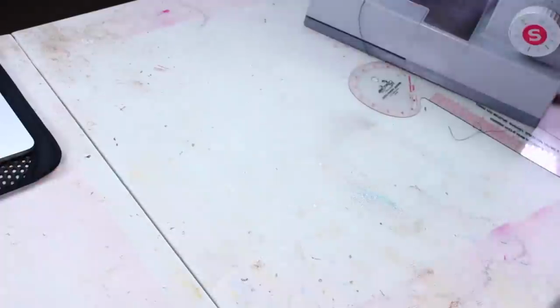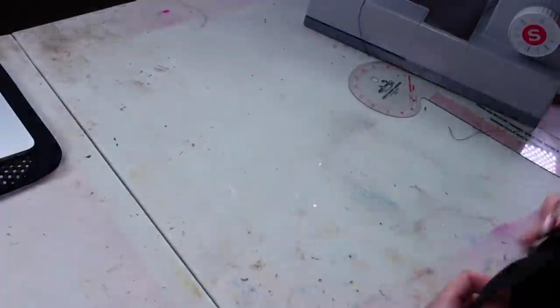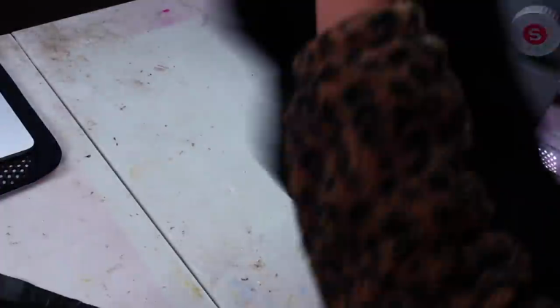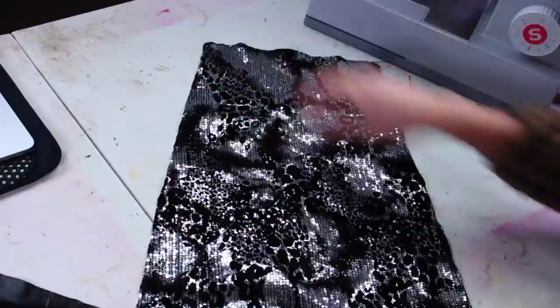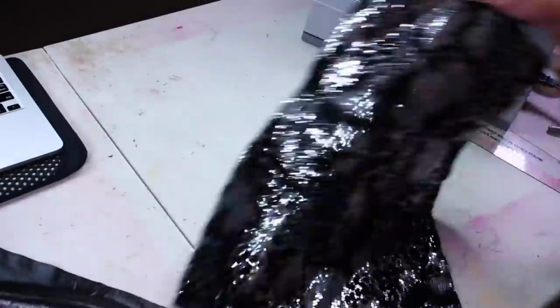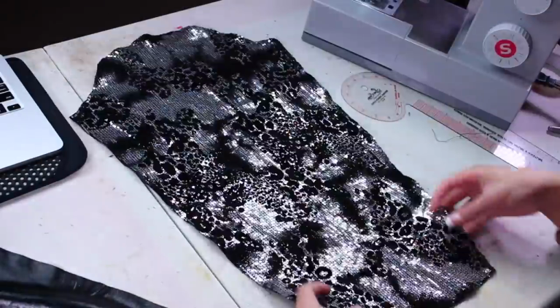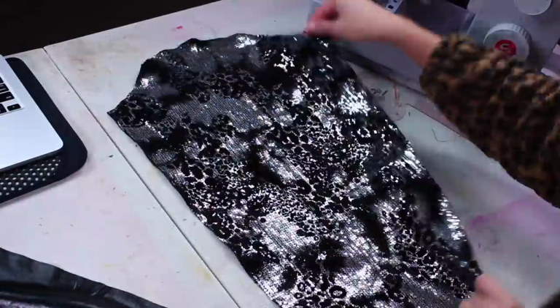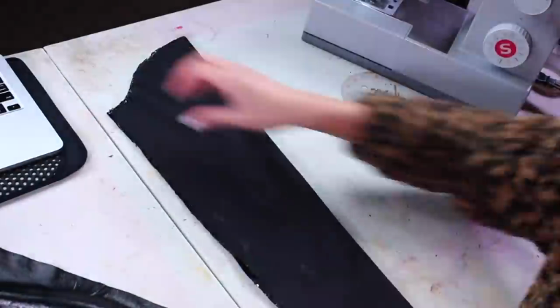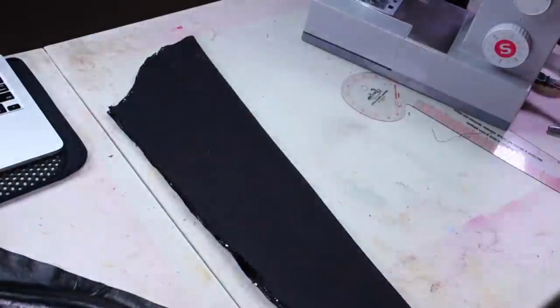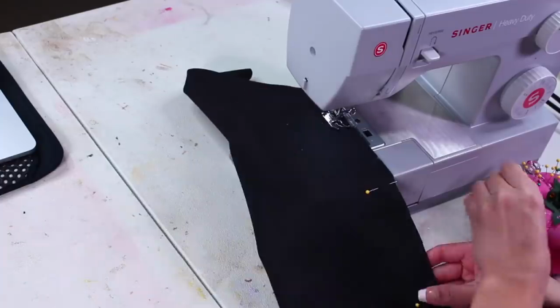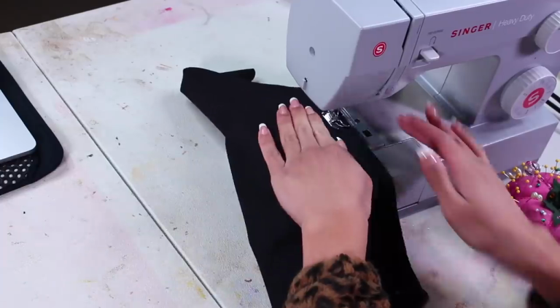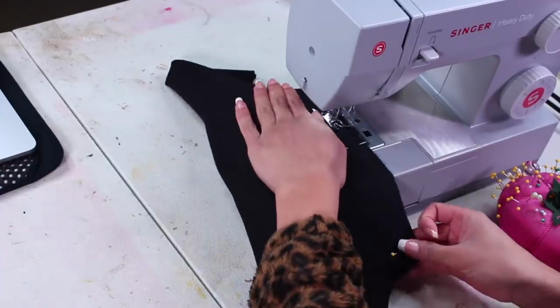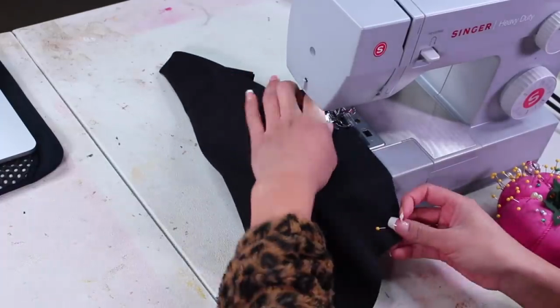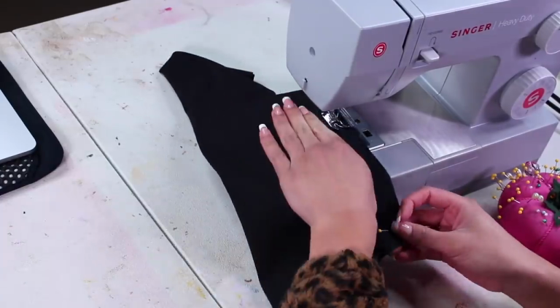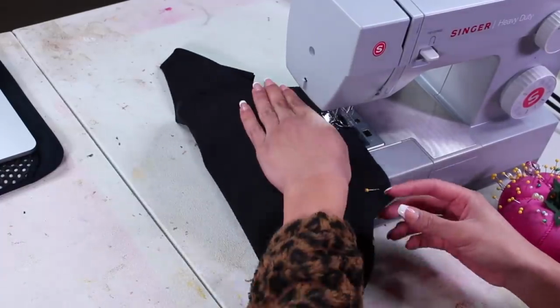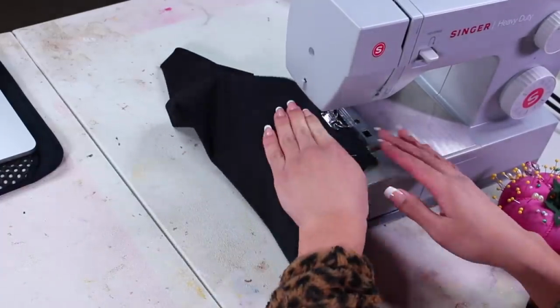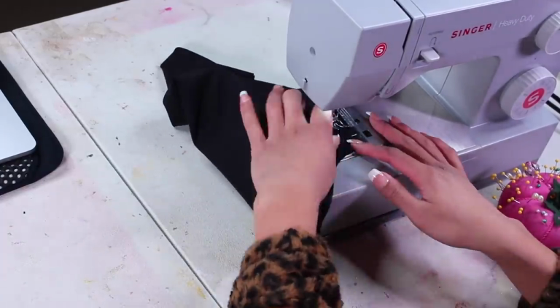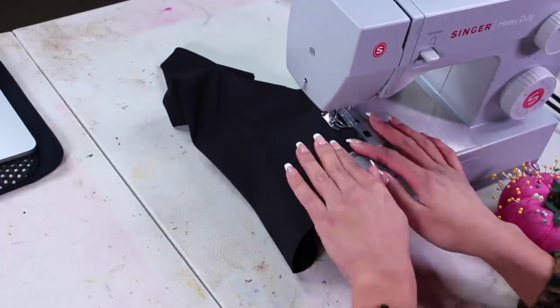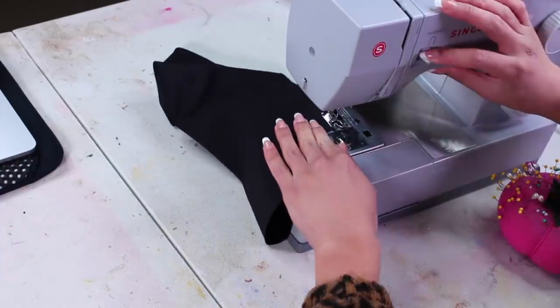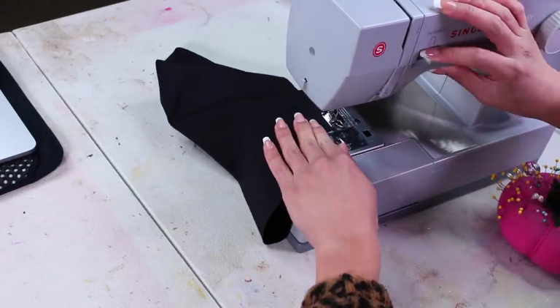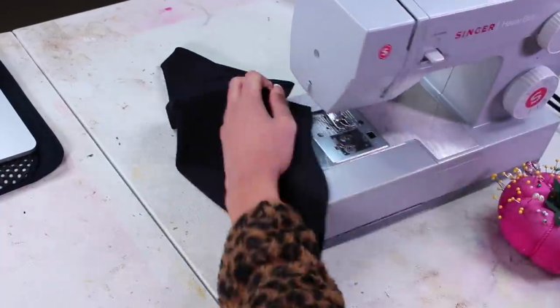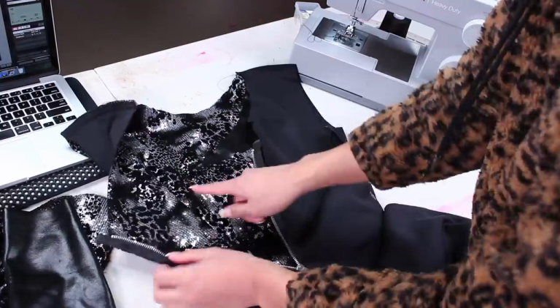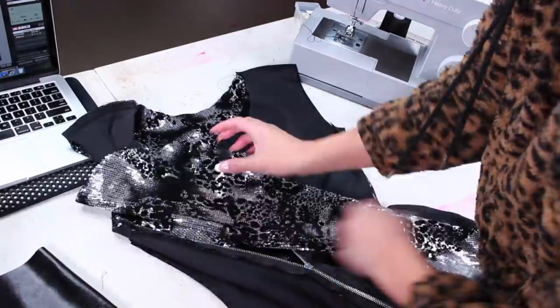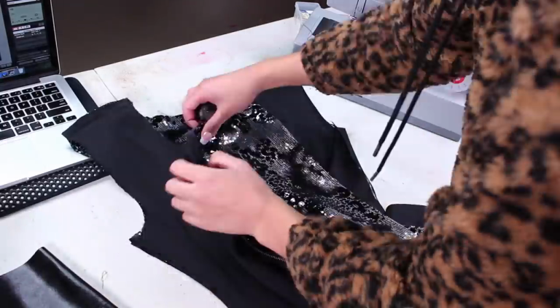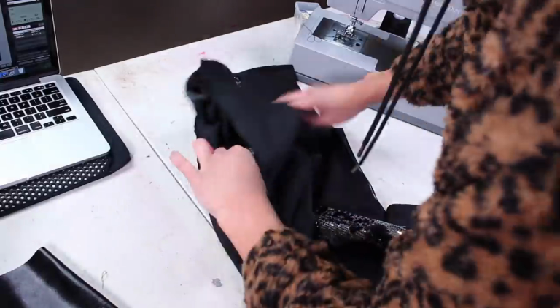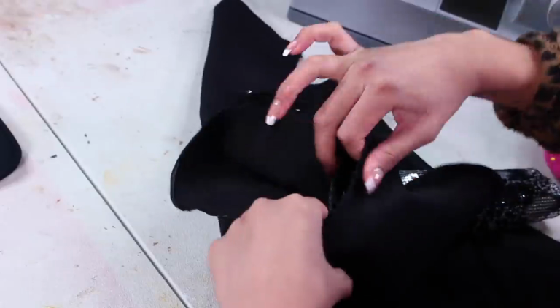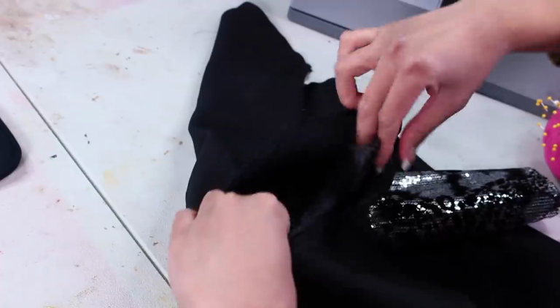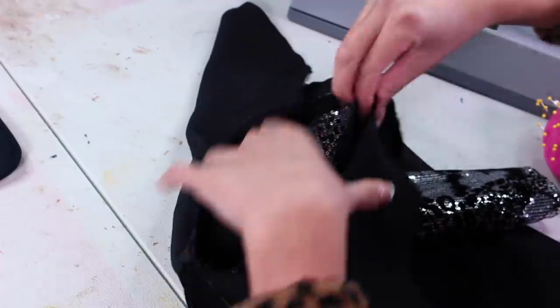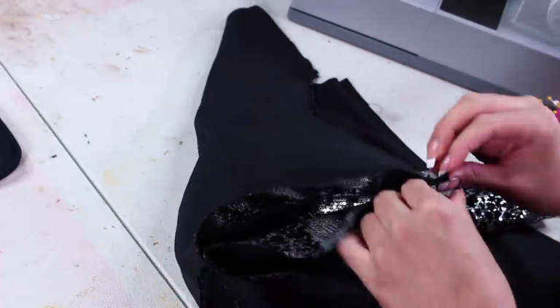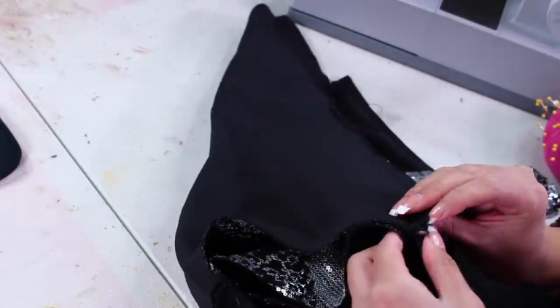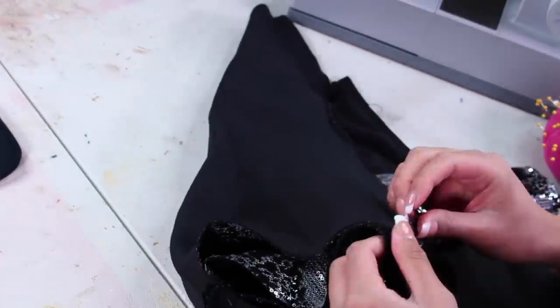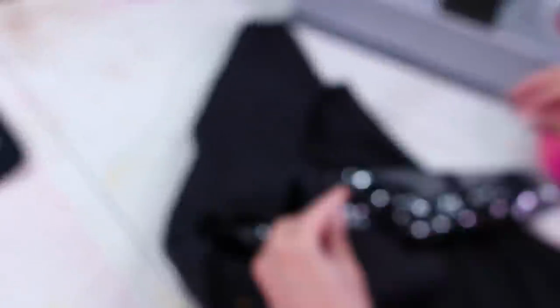Next step is the sleeves. Just sew them together shut along the straight line to make the sleeve, and pin it inside the sleeve hole right sides together, lining up the sleeve seam with the armpit seam.